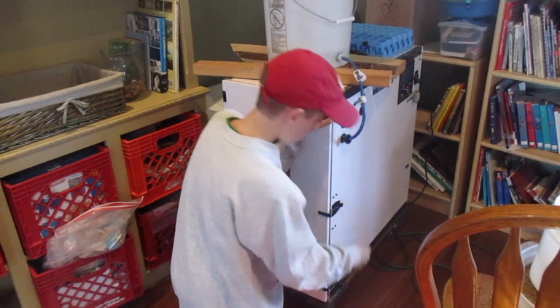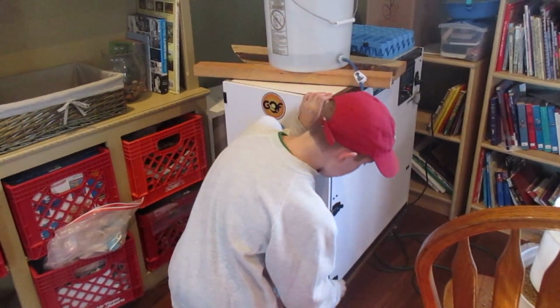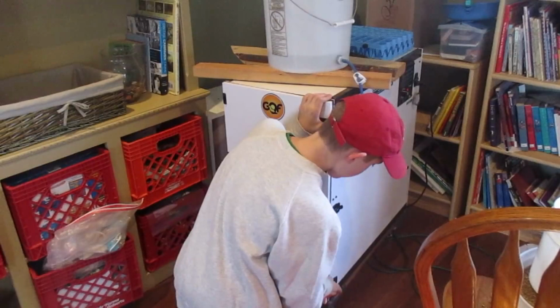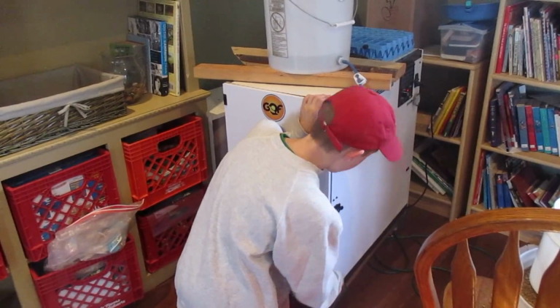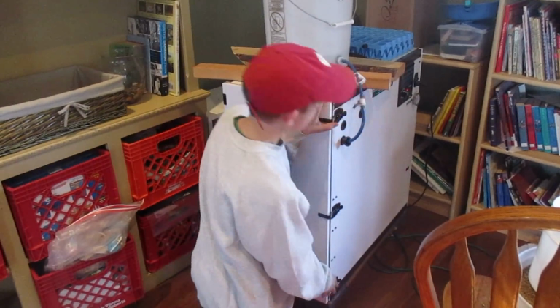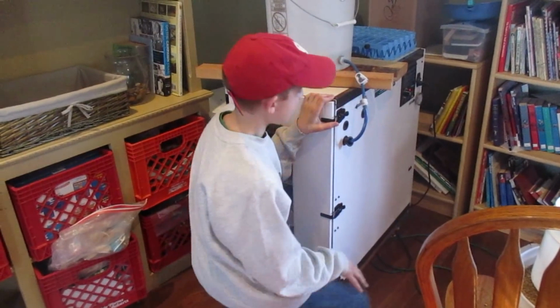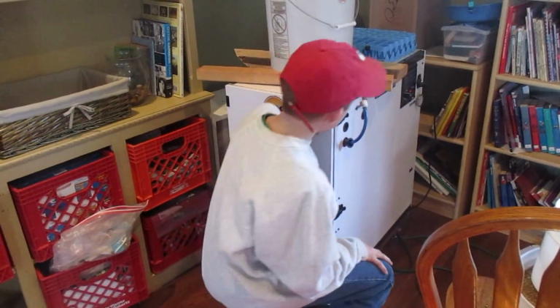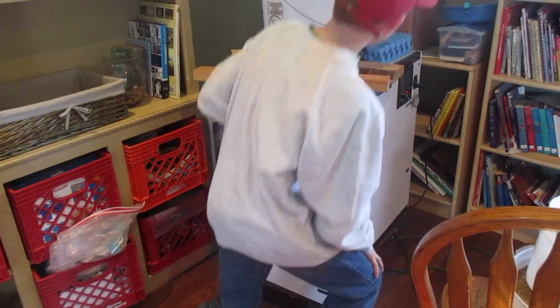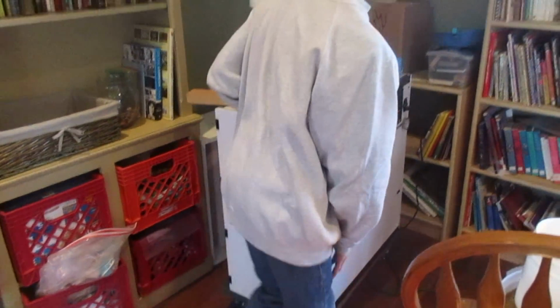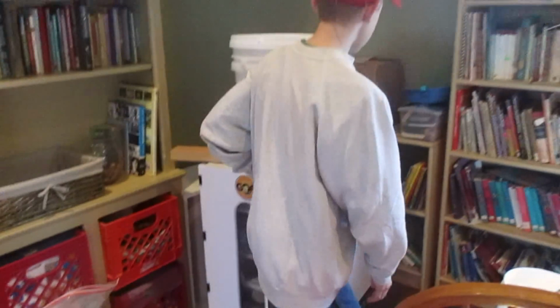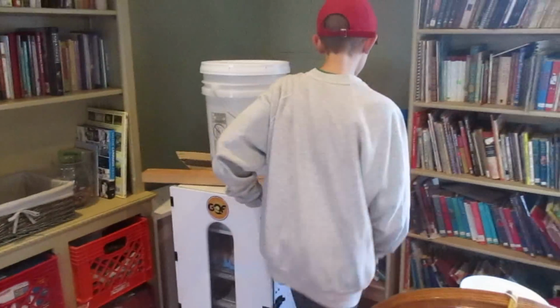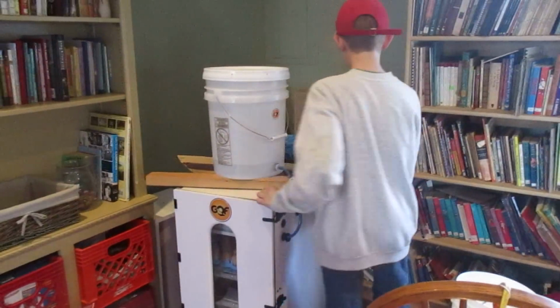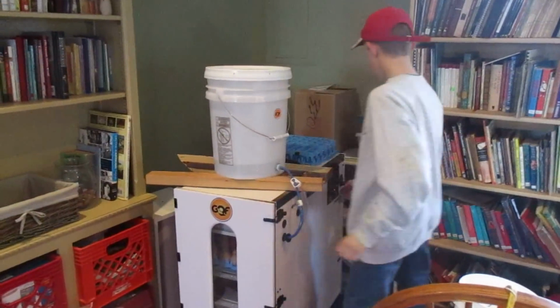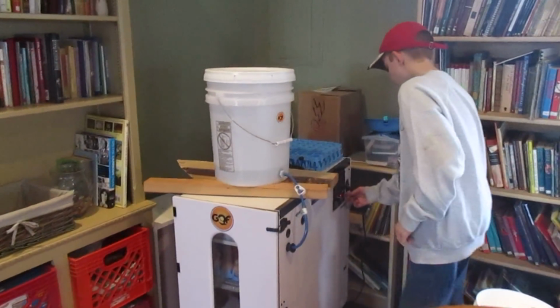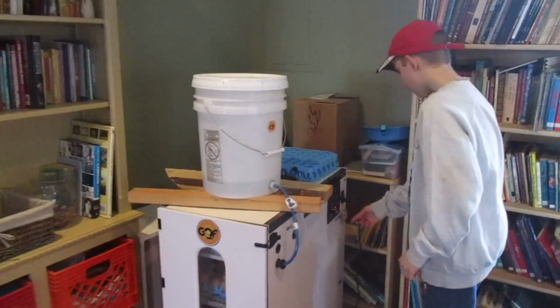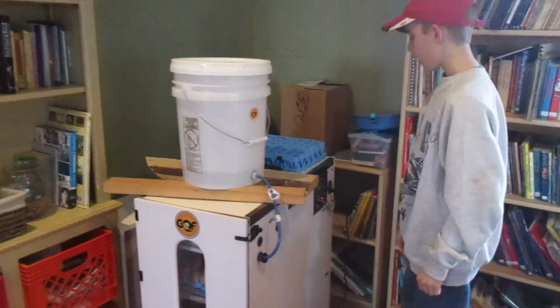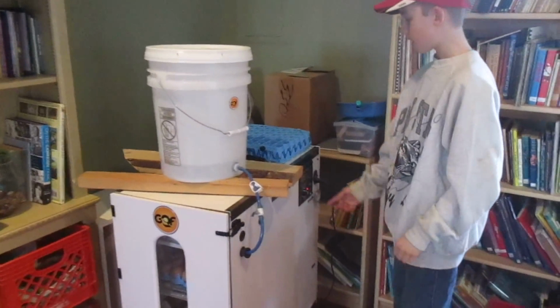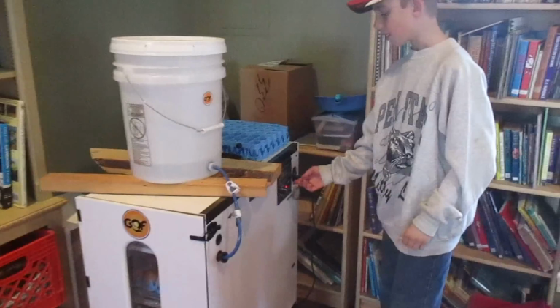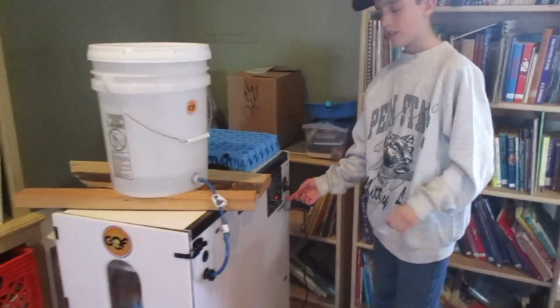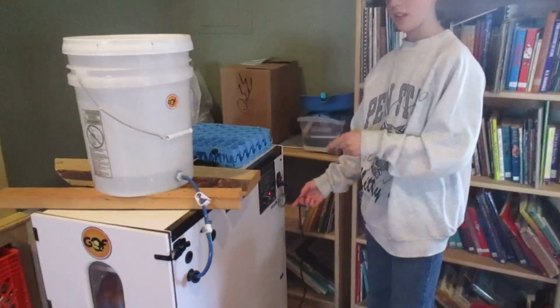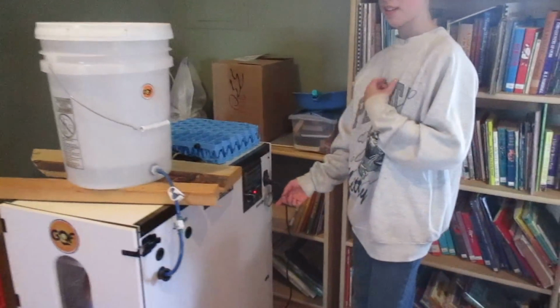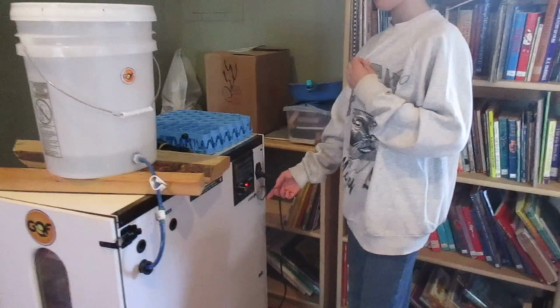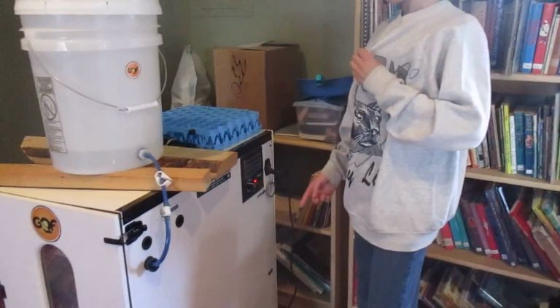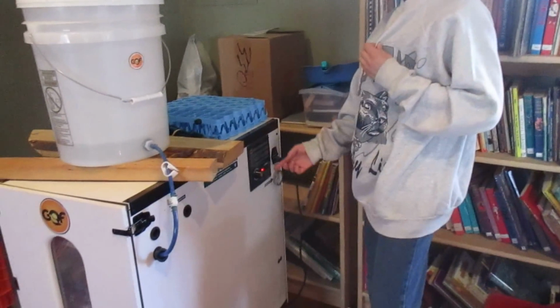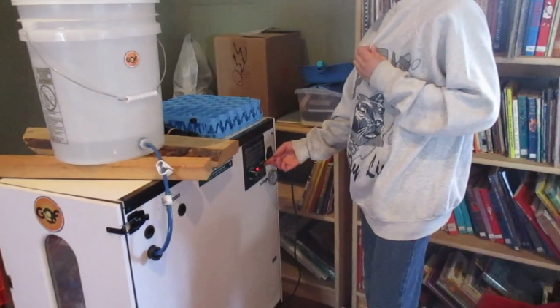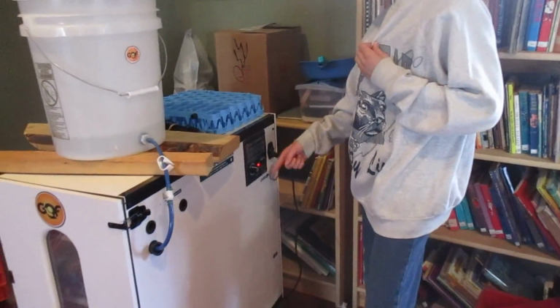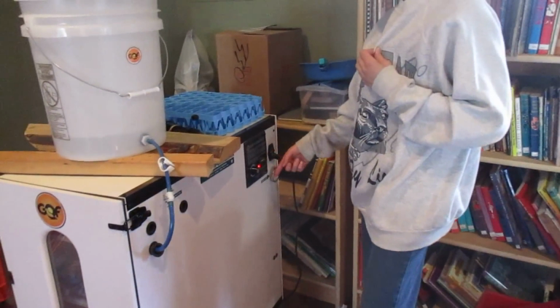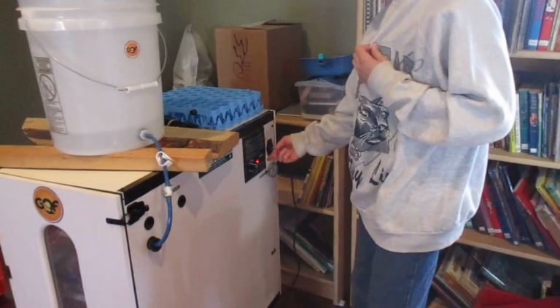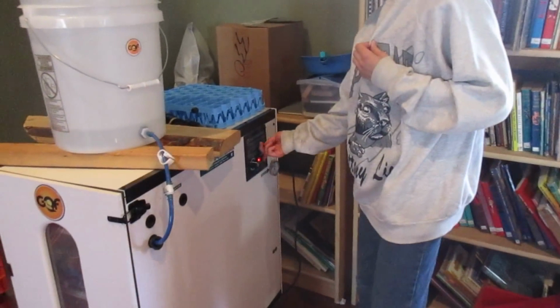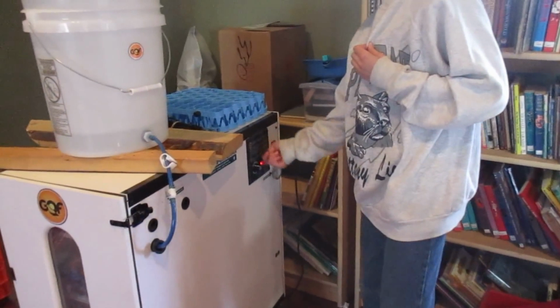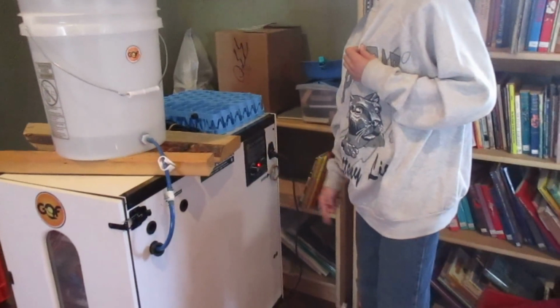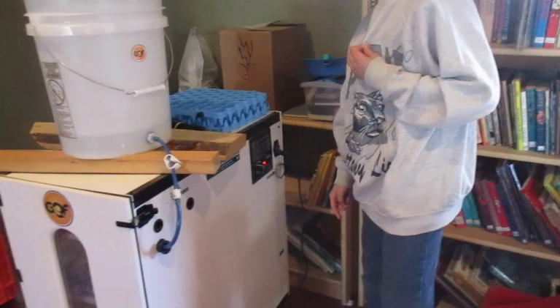And if your incubator has an automatic egg turner, make sure you flip it to automatic.